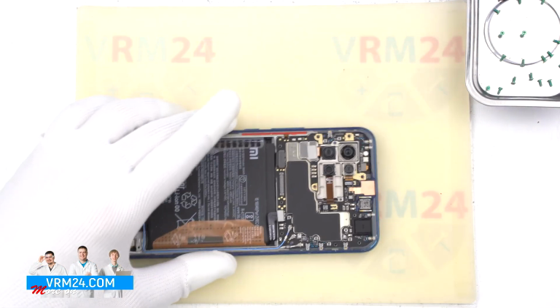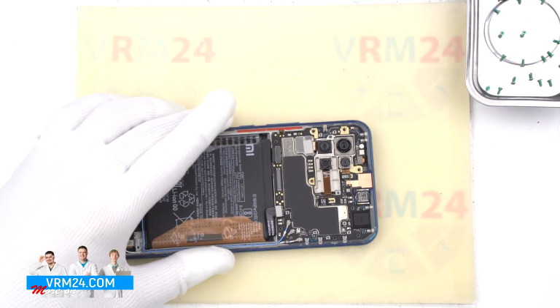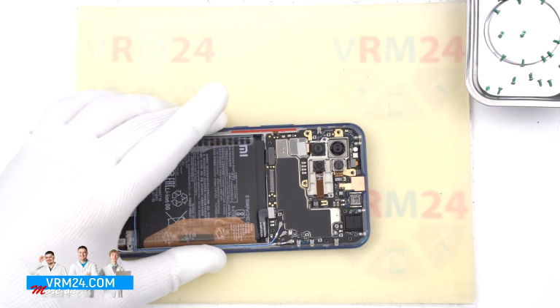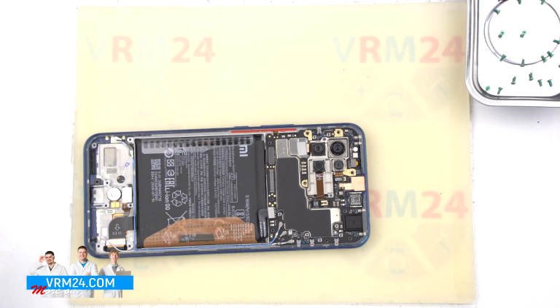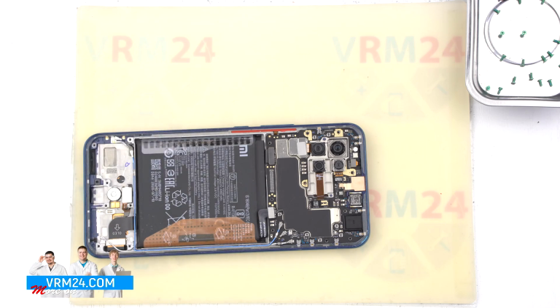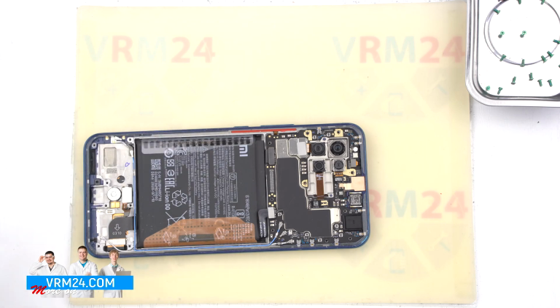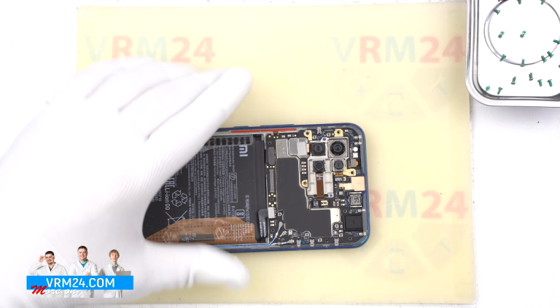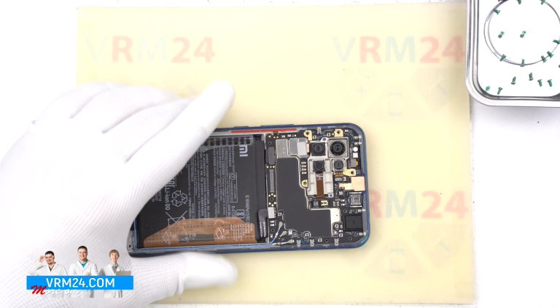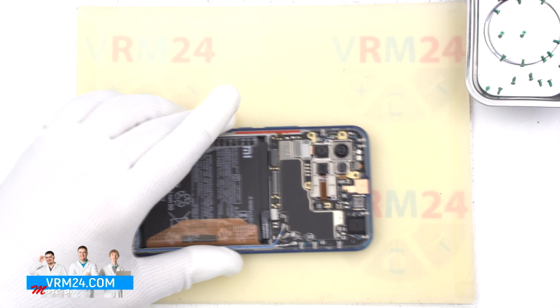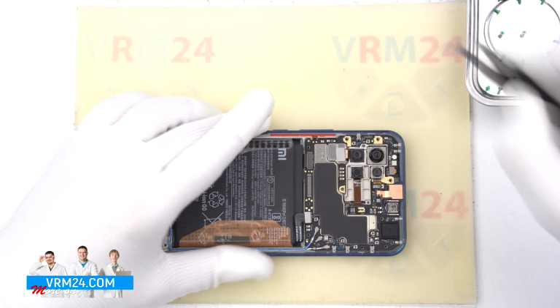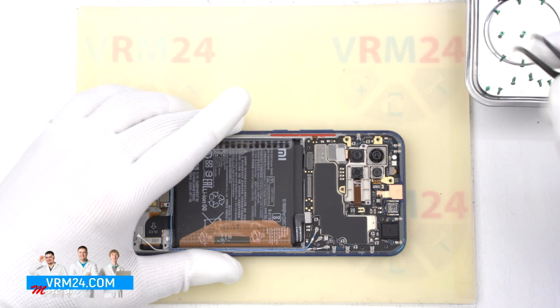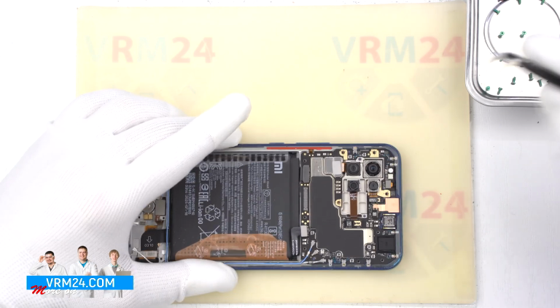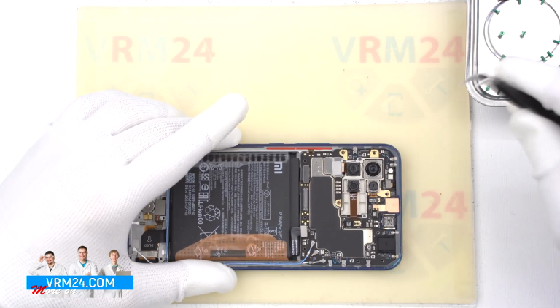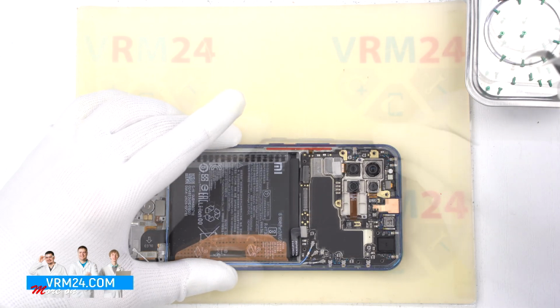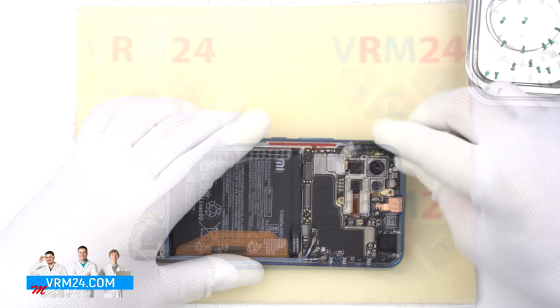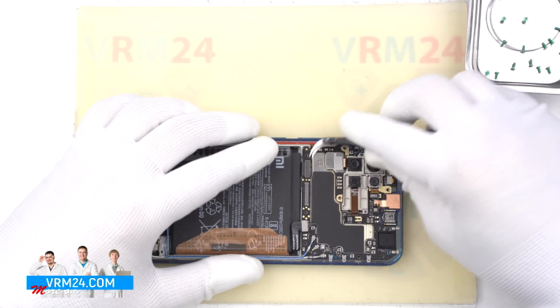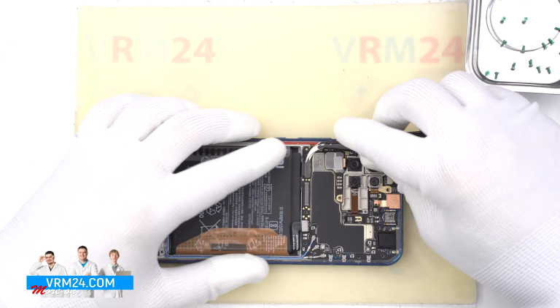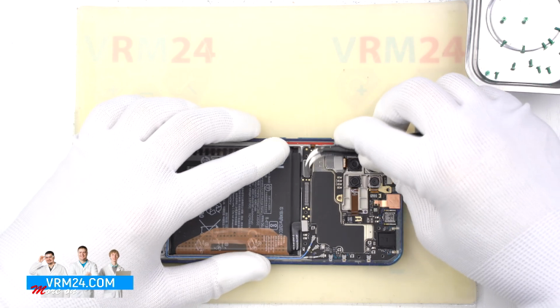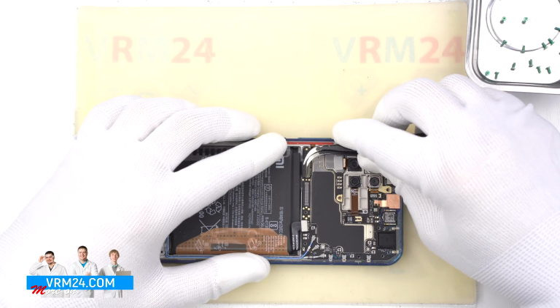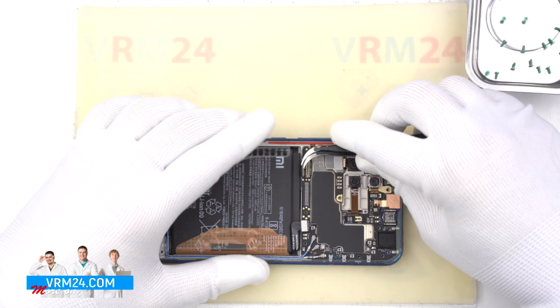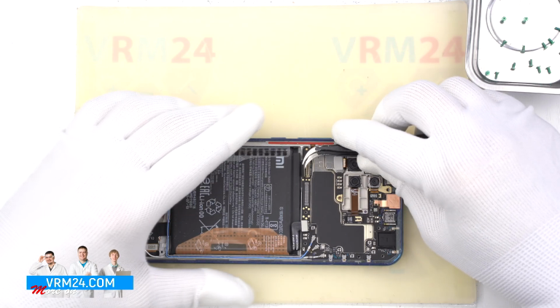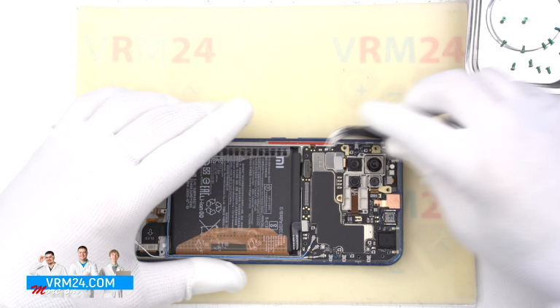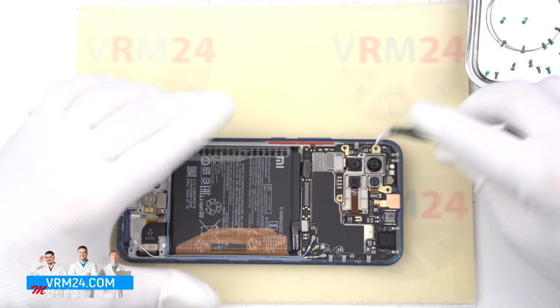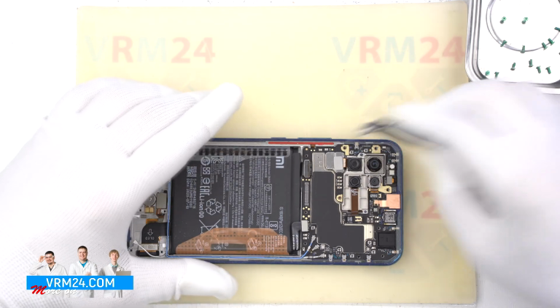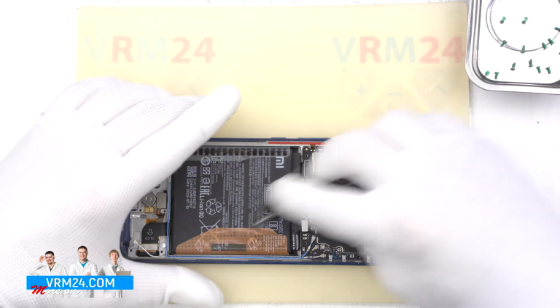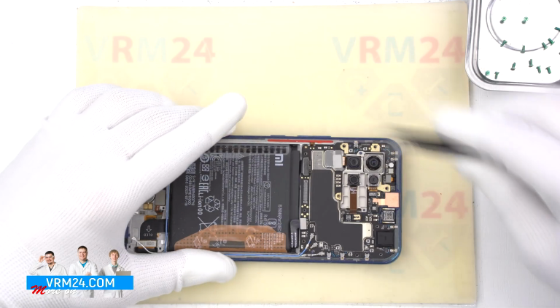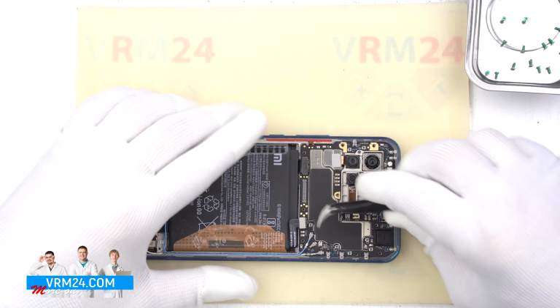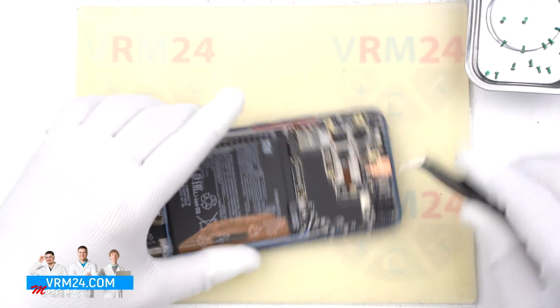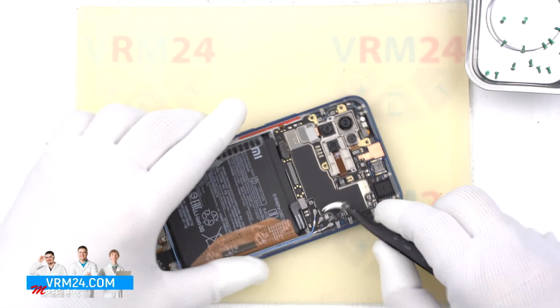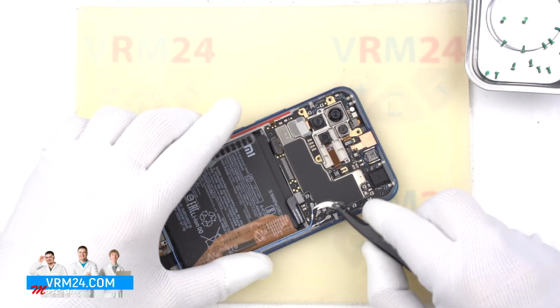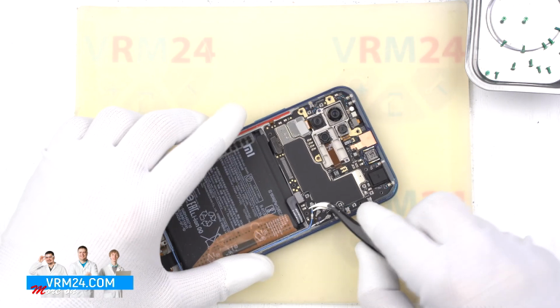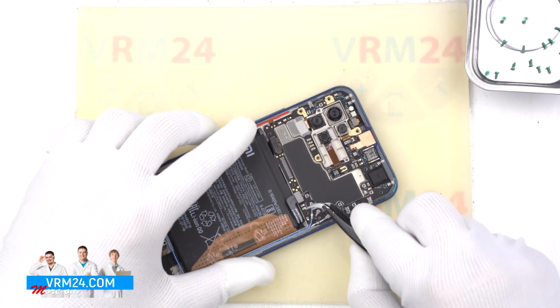Look at the location of the elements and see if there are any screws. Disconnect the display module connector. Disconnect the coaxial cable connectors.